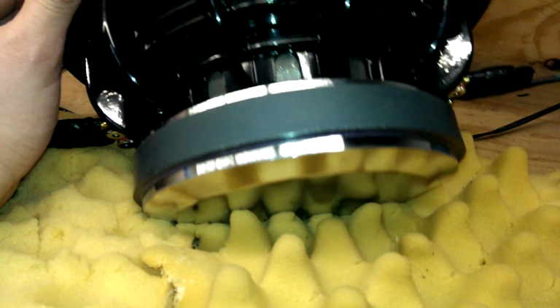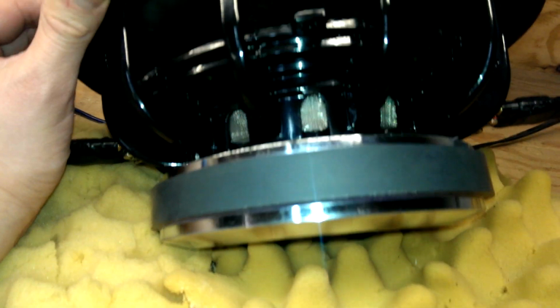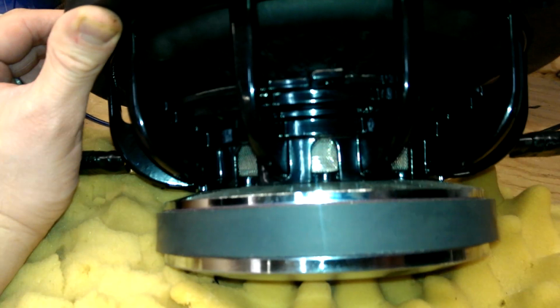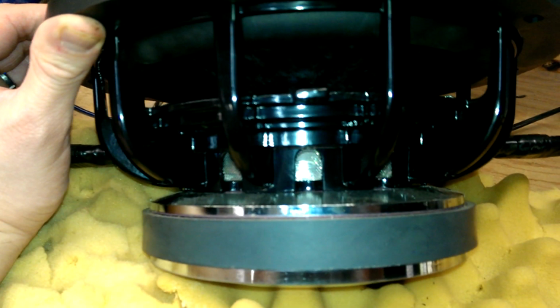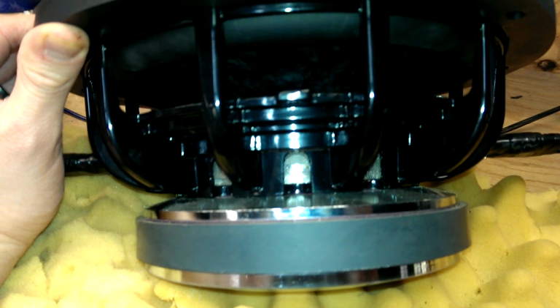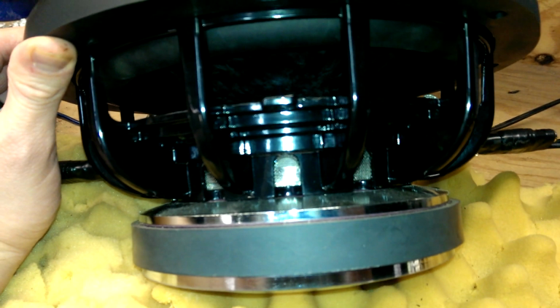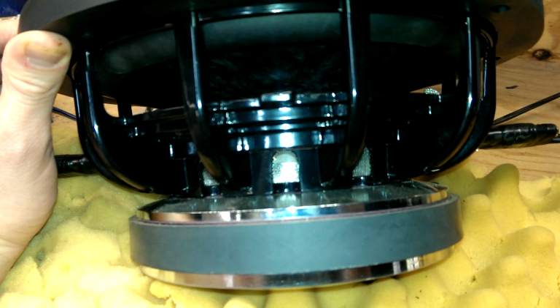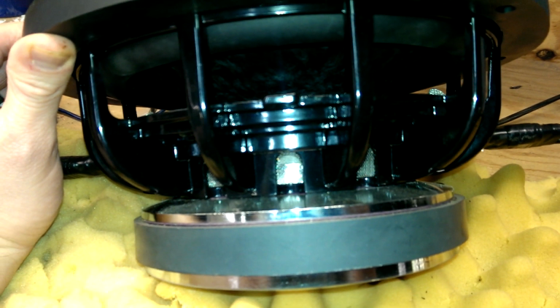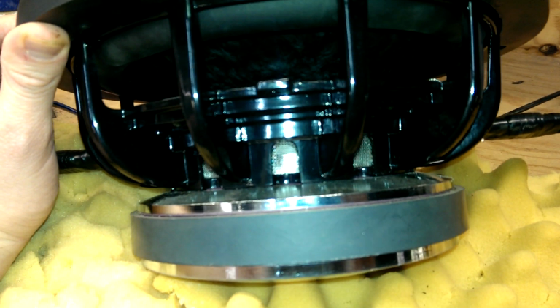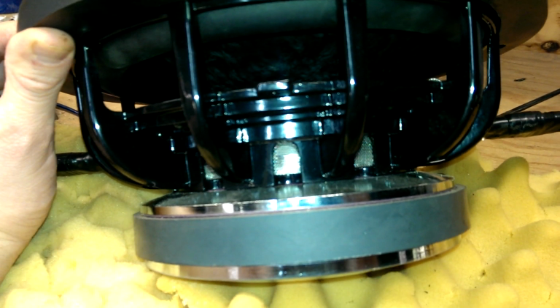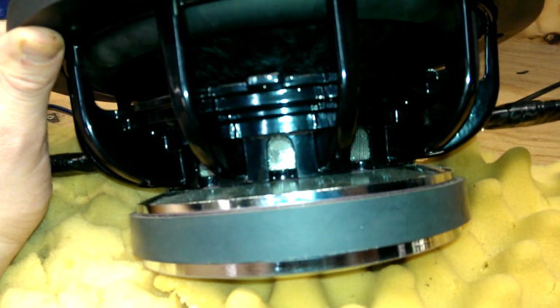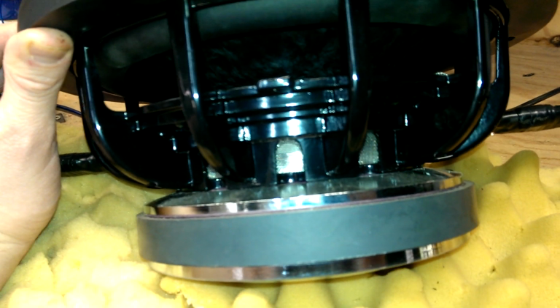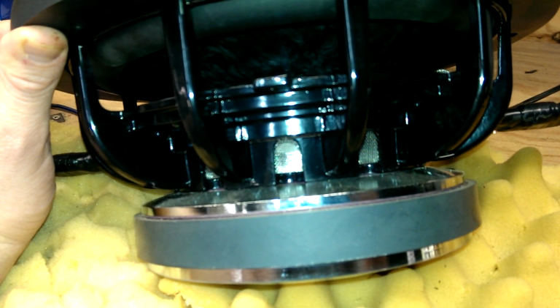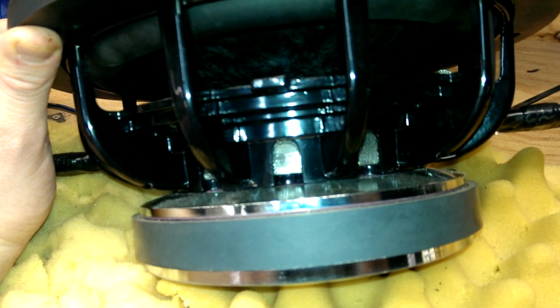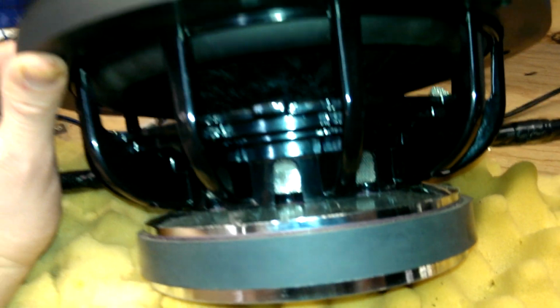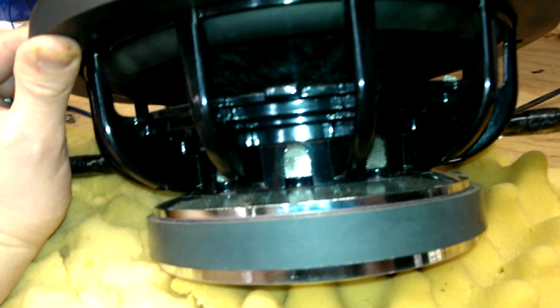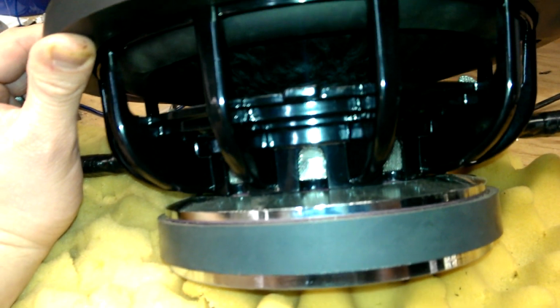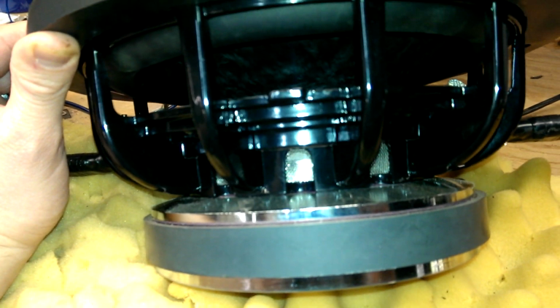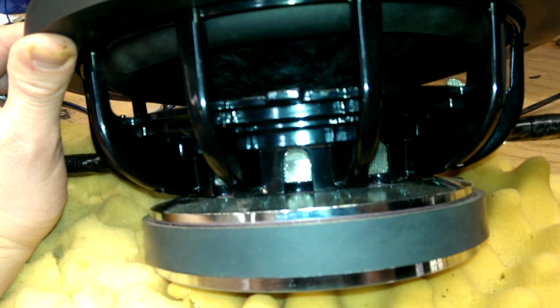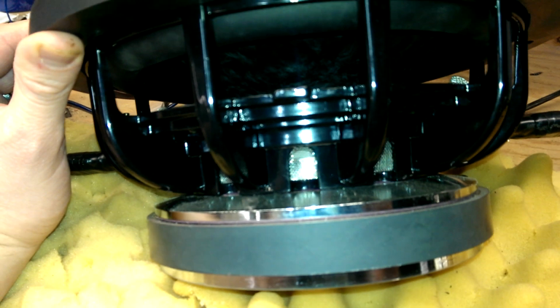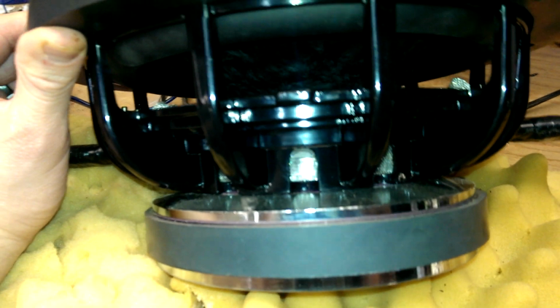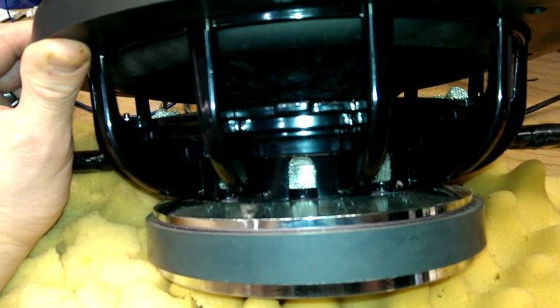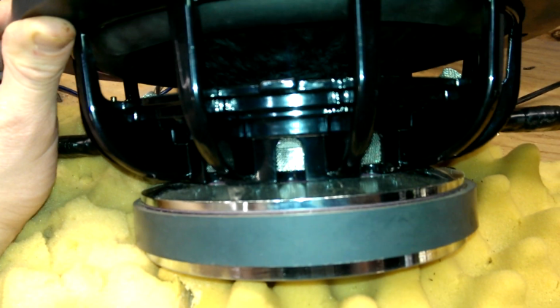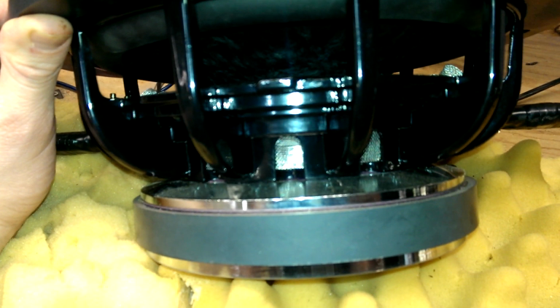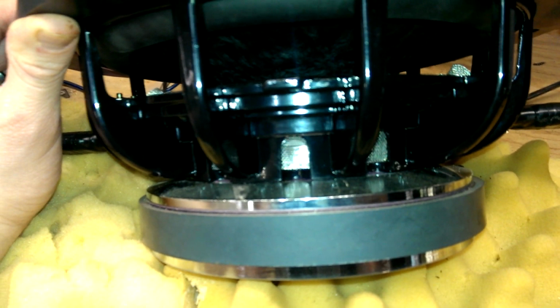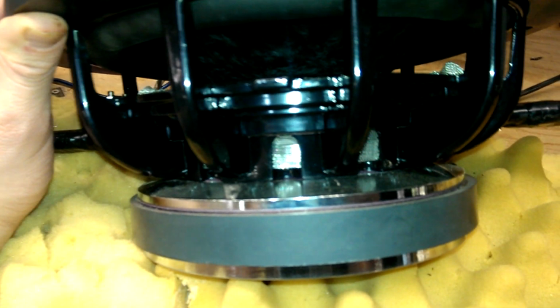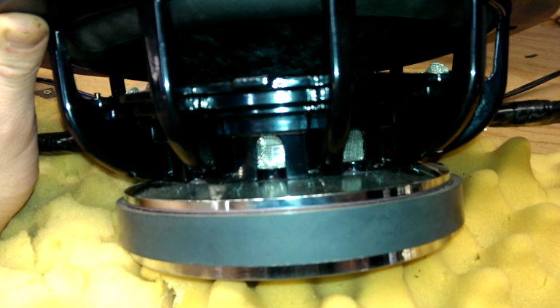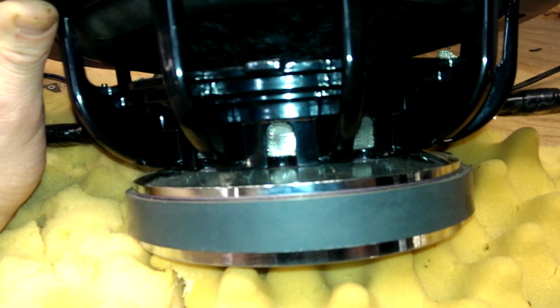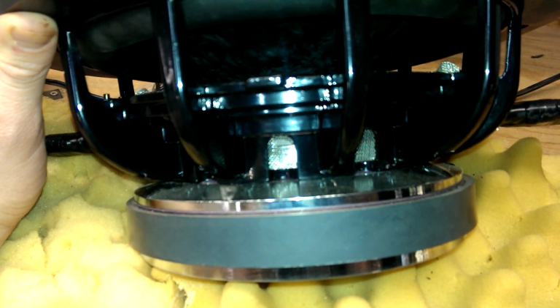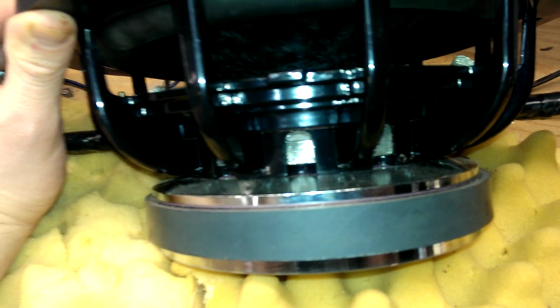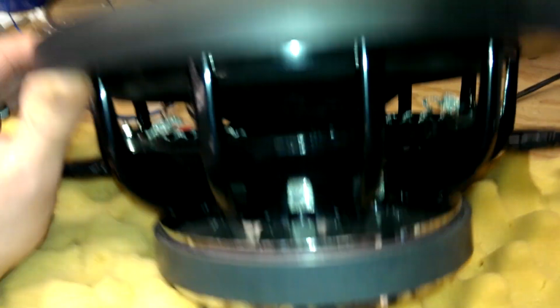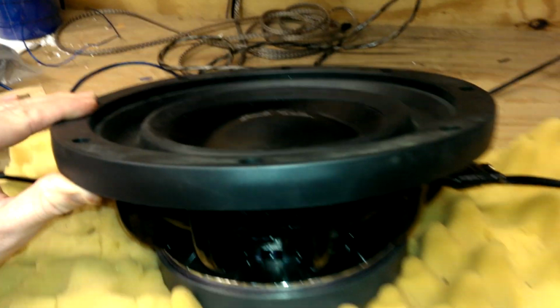To expand on the subject of underhung: that means the coil is shorter than the top plate, thus giving a very linear BL curve. In short, it means the woofer has a very low level of distortion.